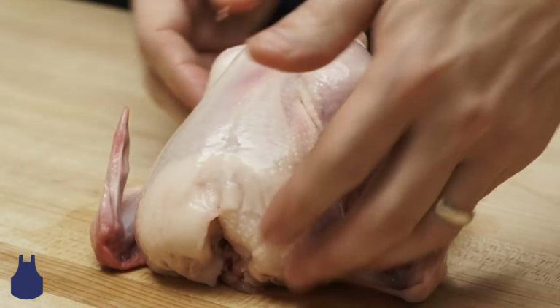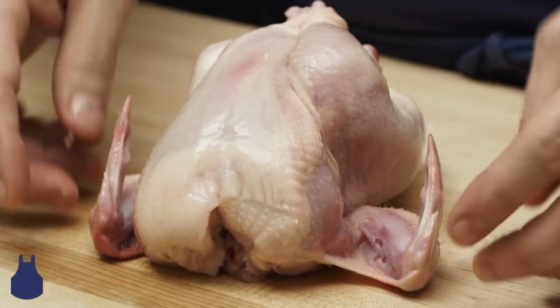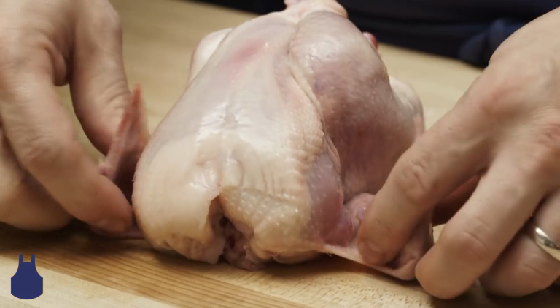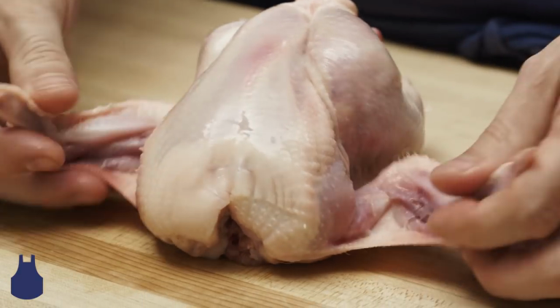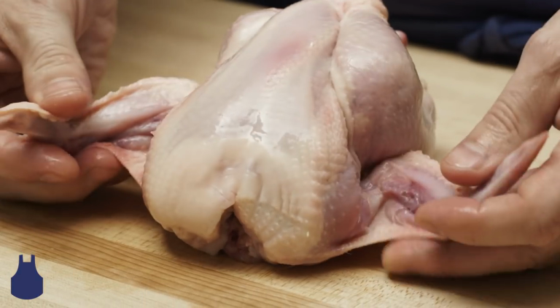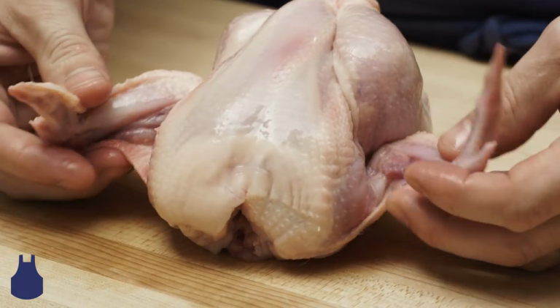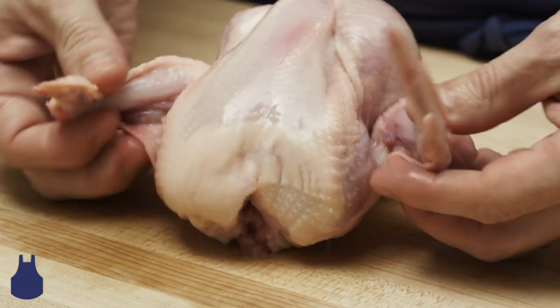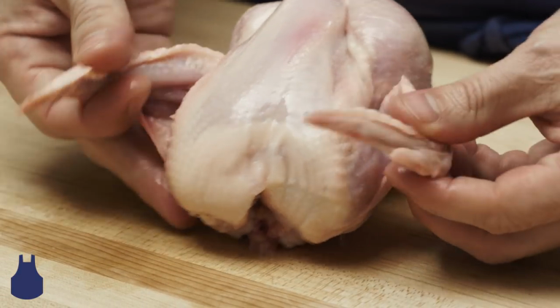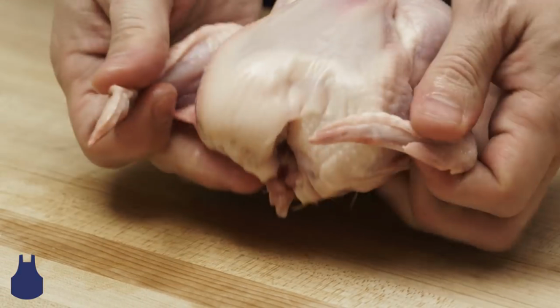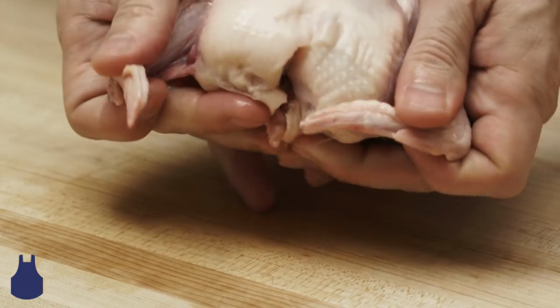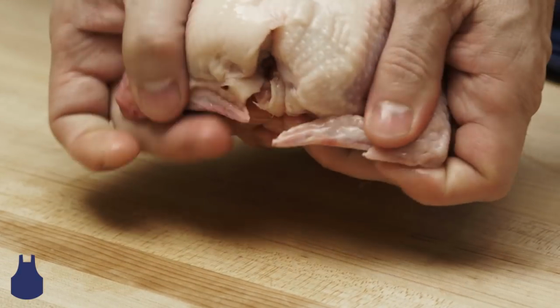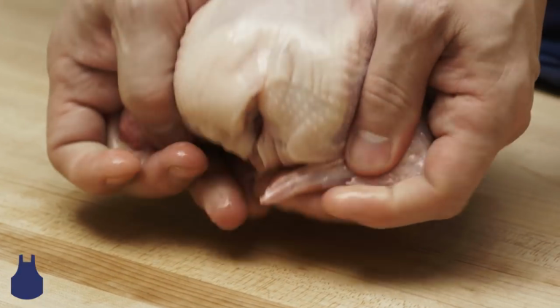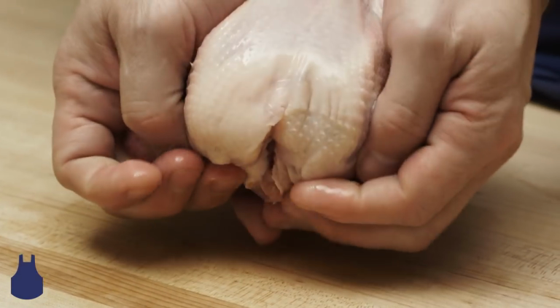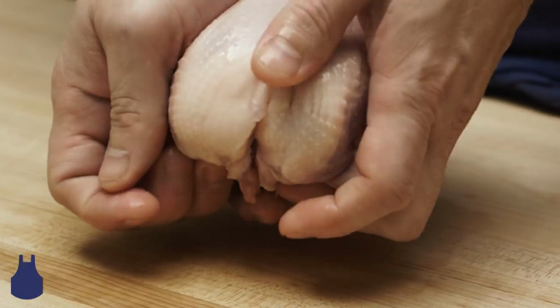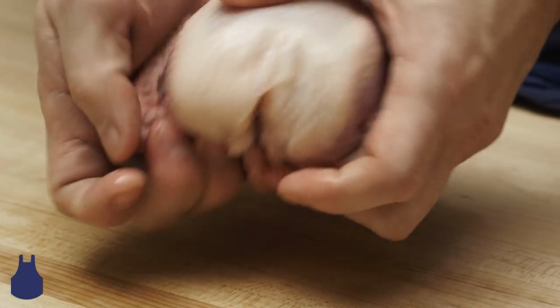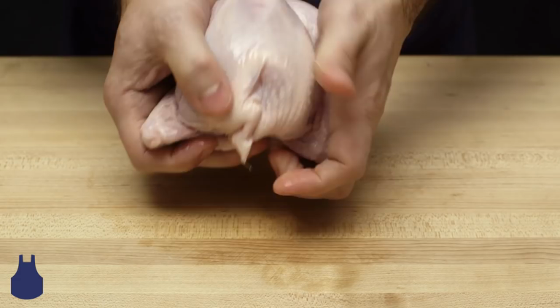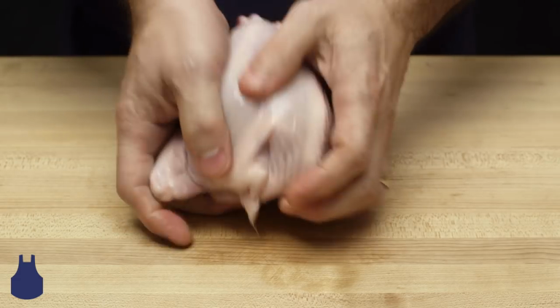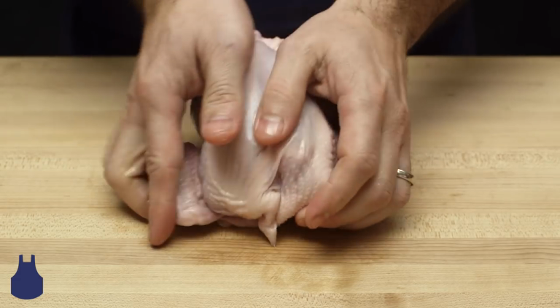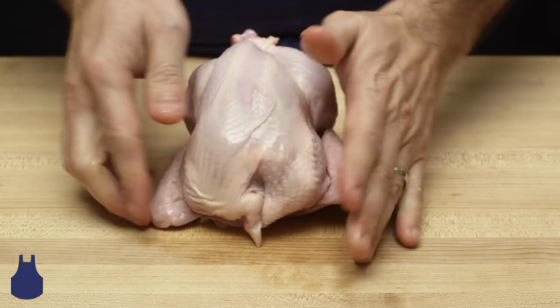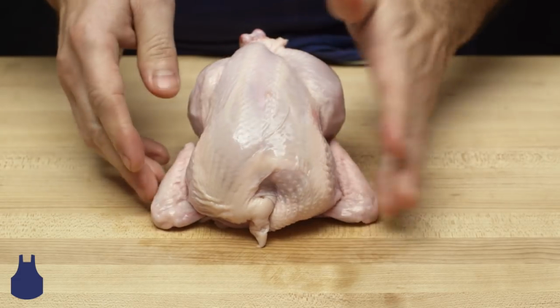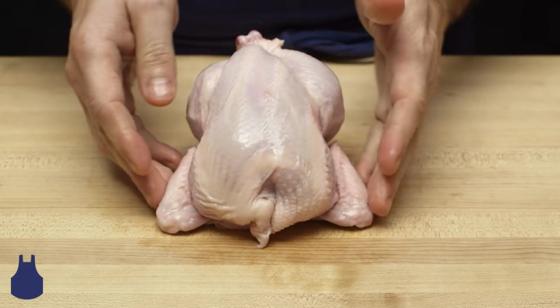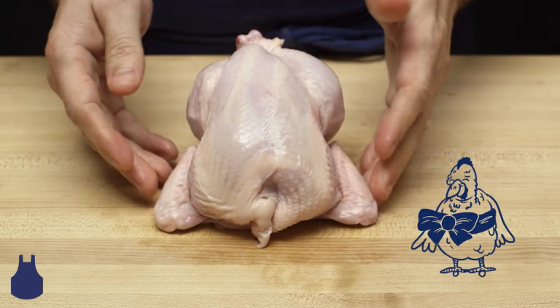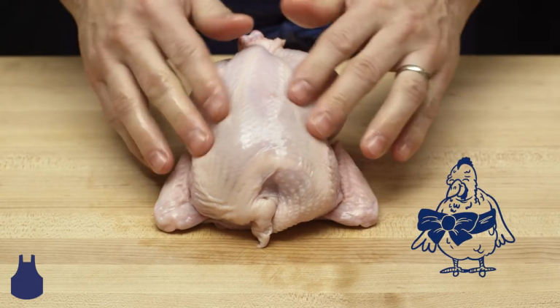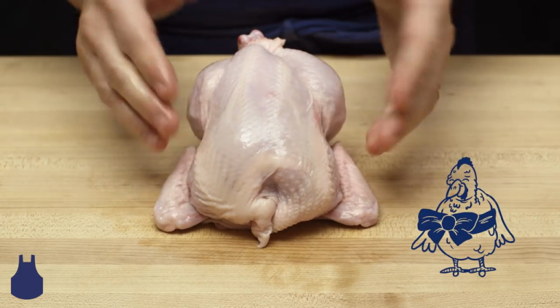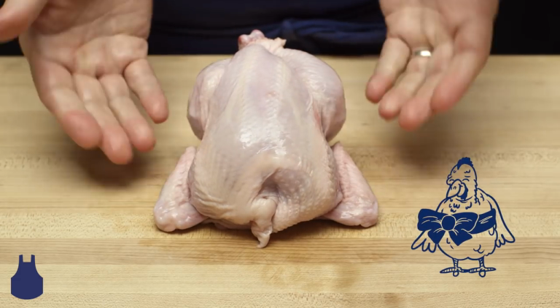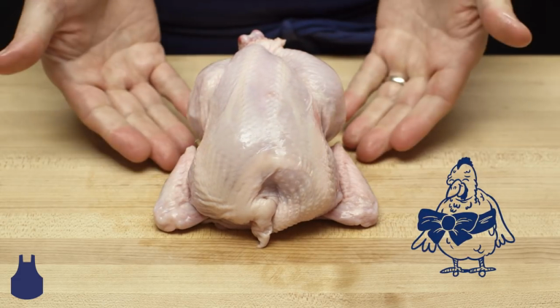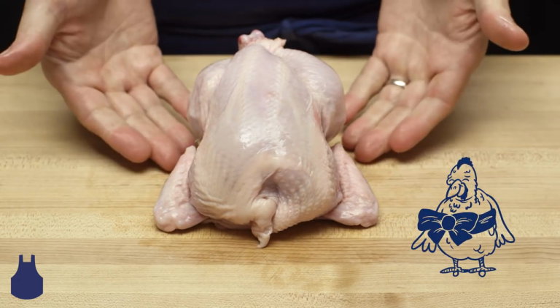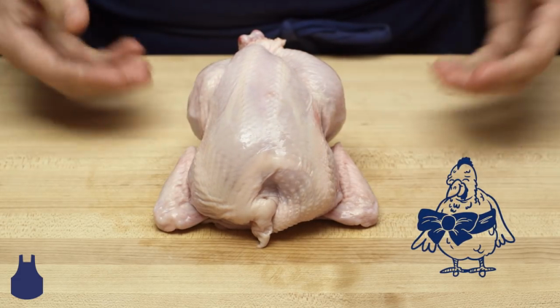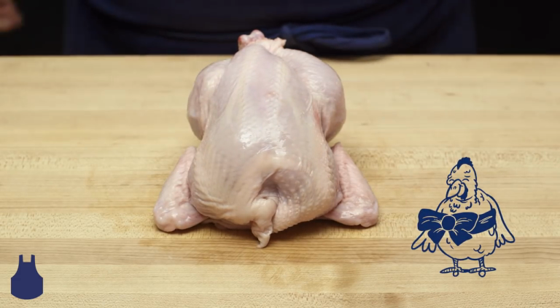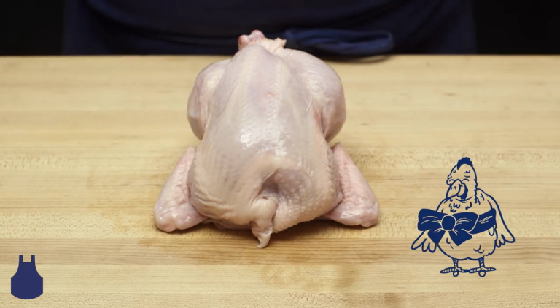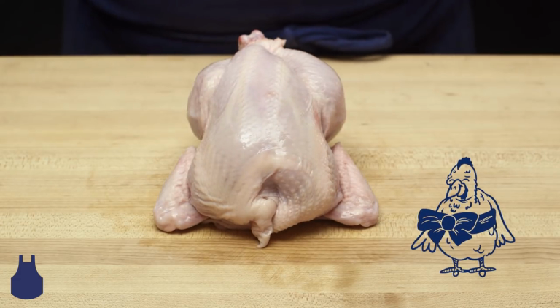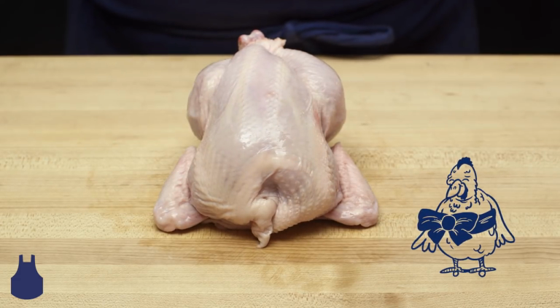Lastly, we can fold the wings under the bird. And voilà! A gorgeous little package of a bird ready for roasting. Happy Thanksgiving, chefs!